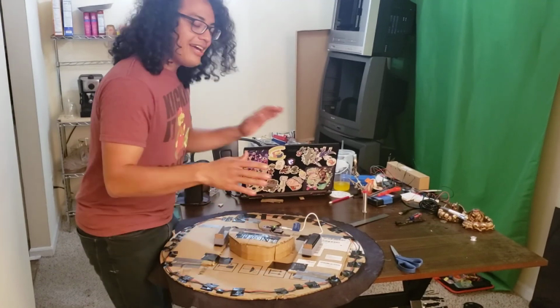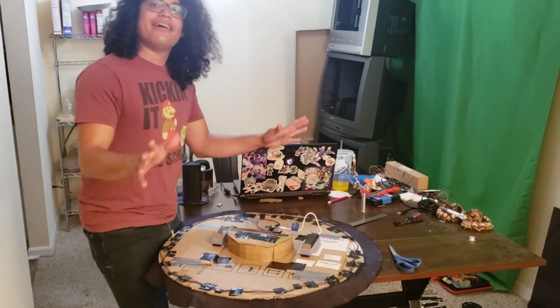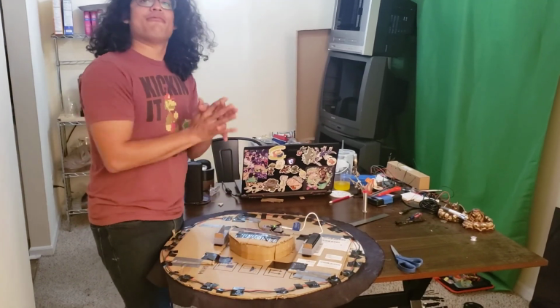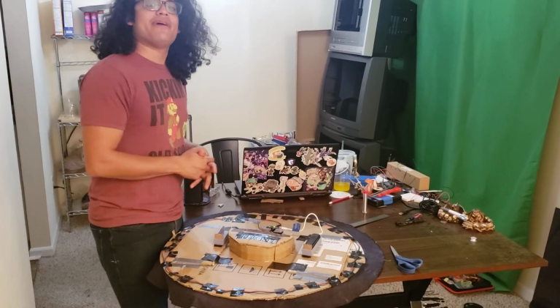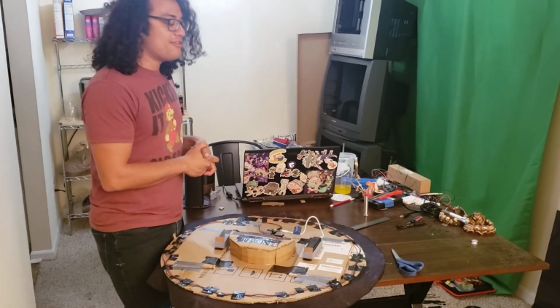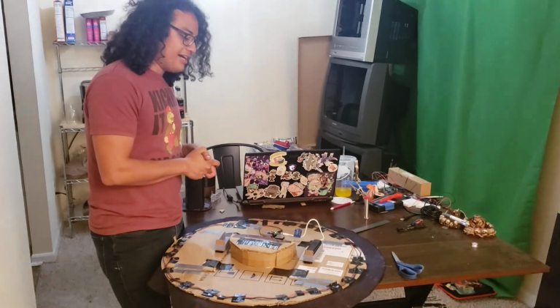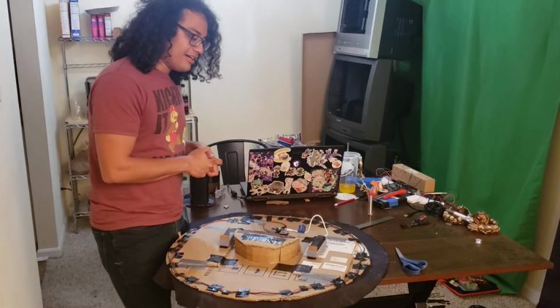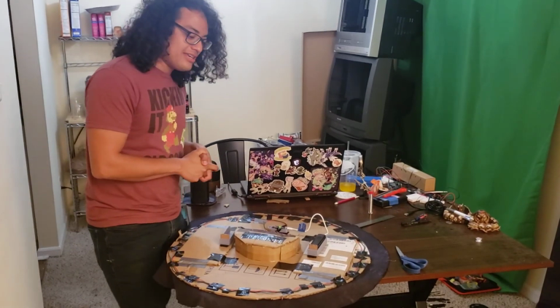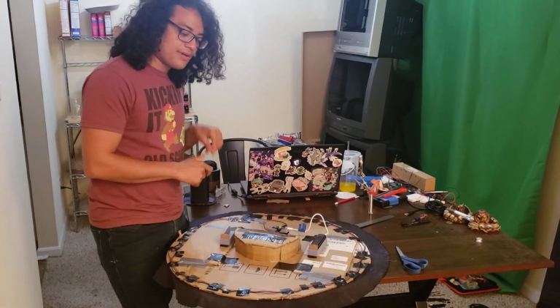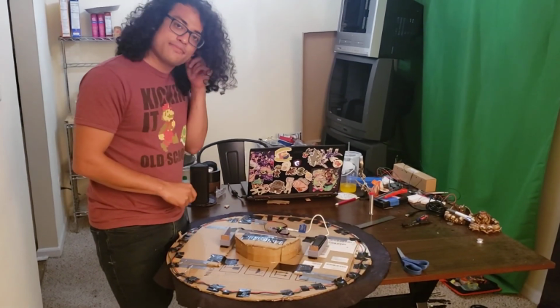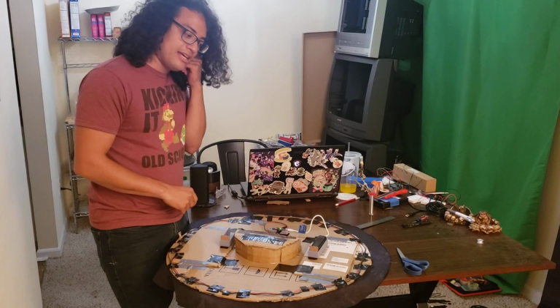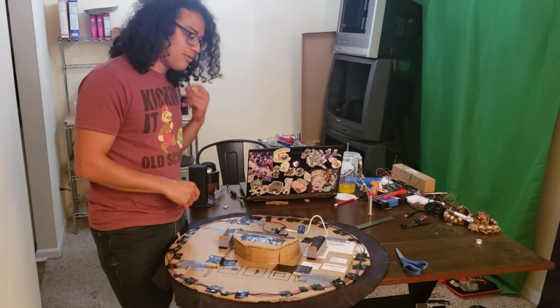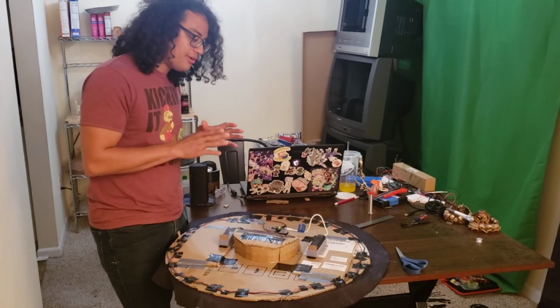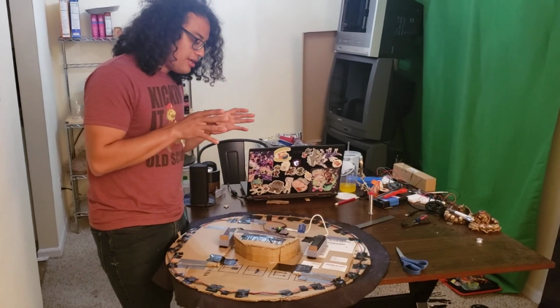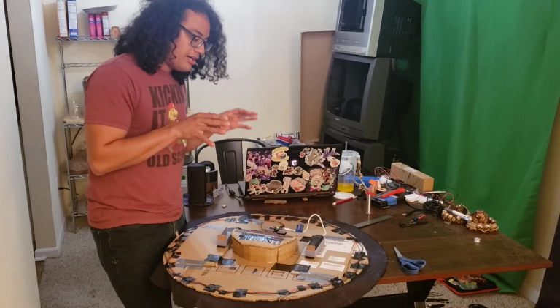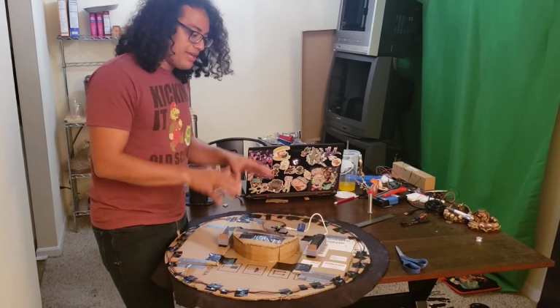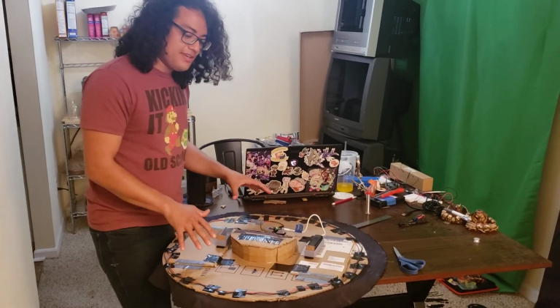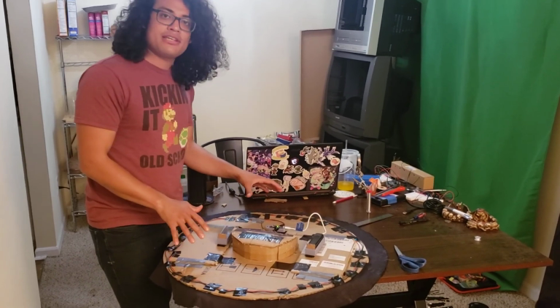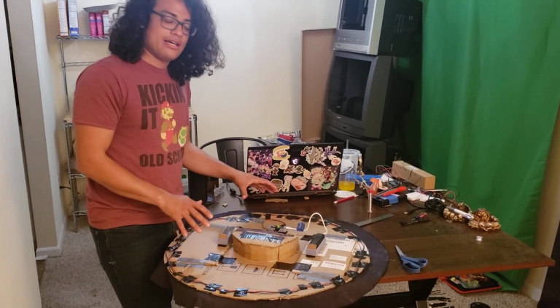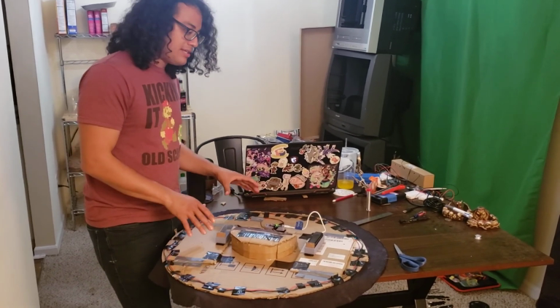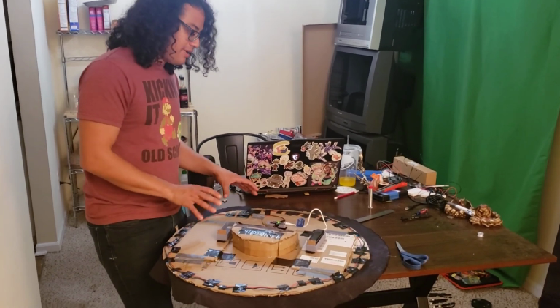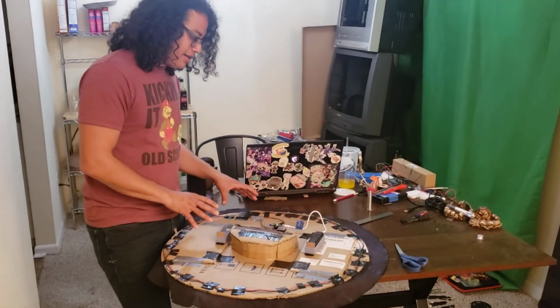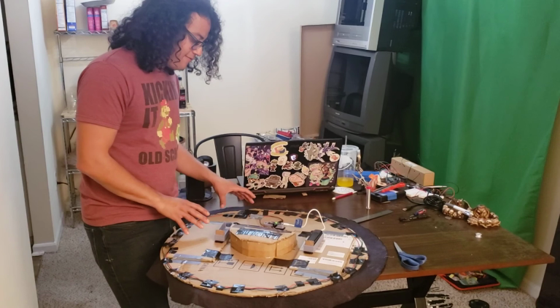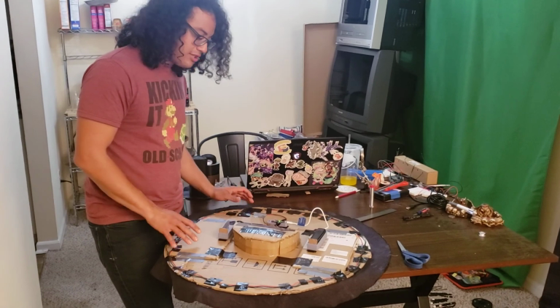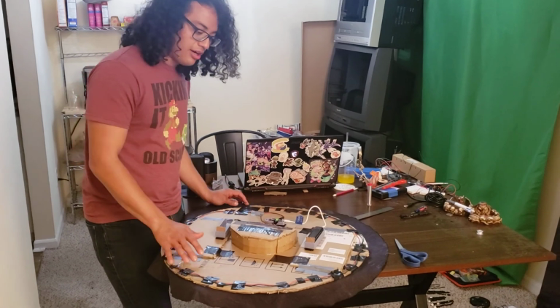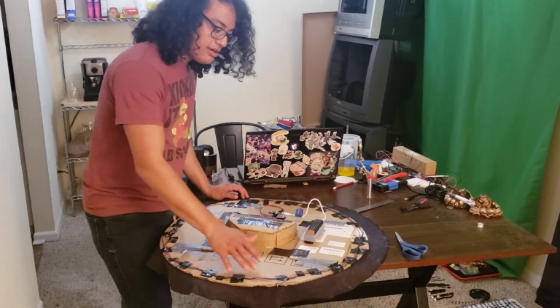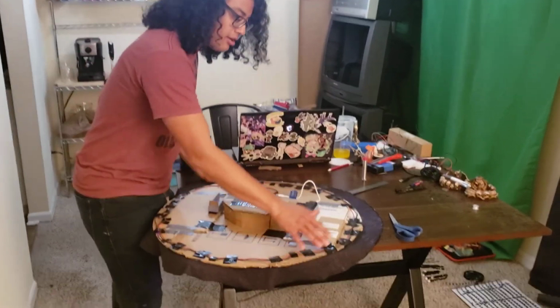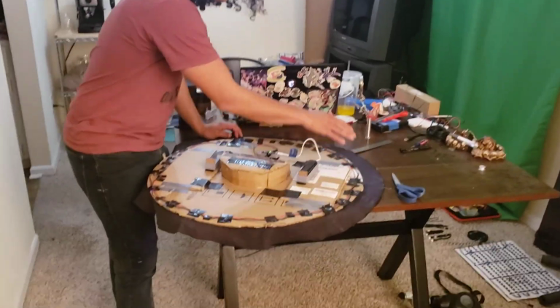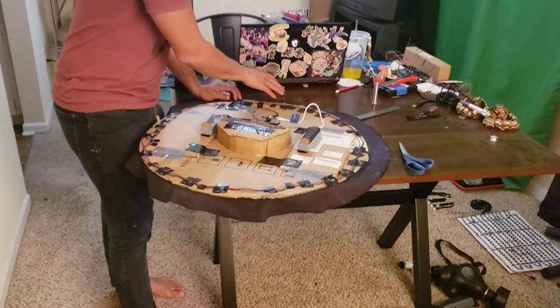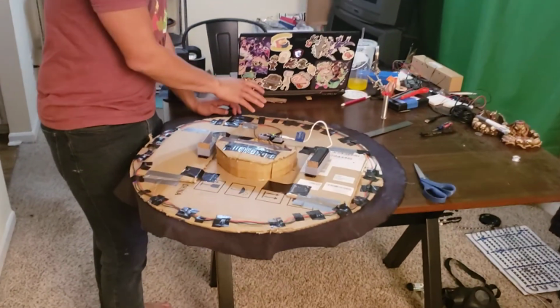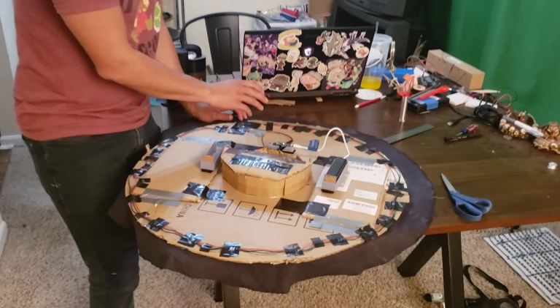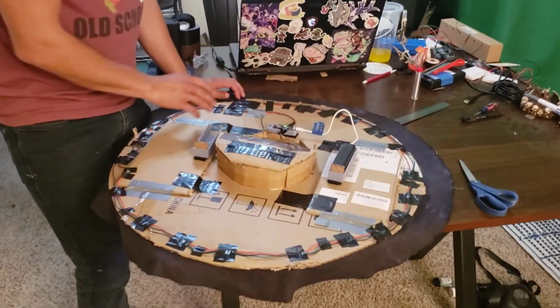Hello and welcome back to my InkyCat cosplay tutorial. What we have here is I went and I finished the soldering on all these lights.